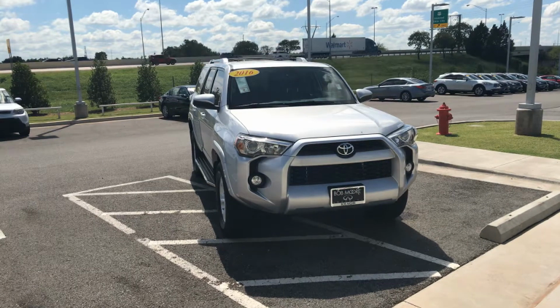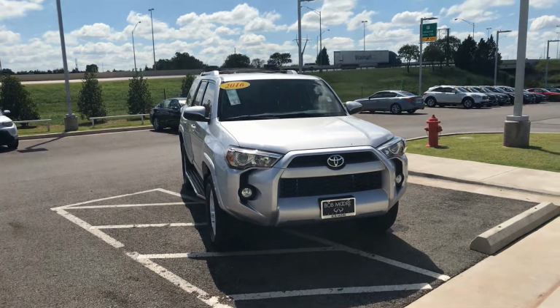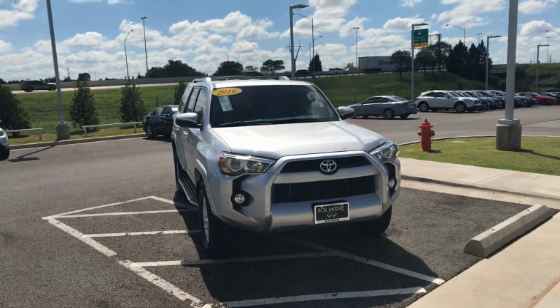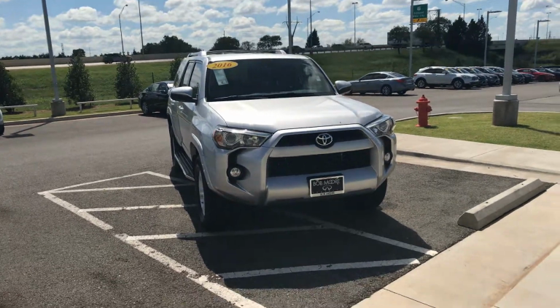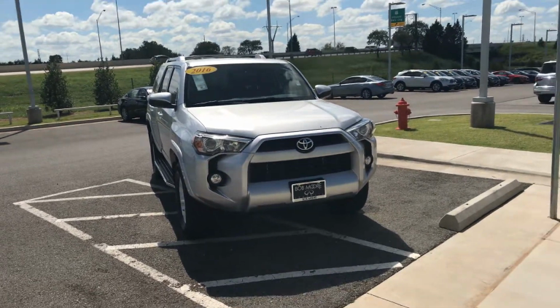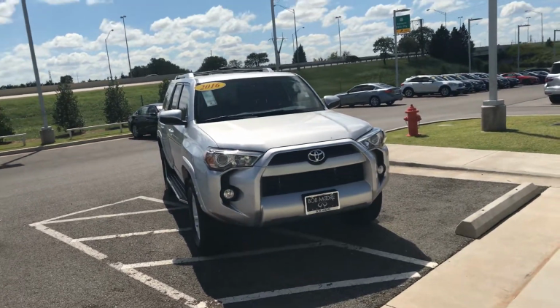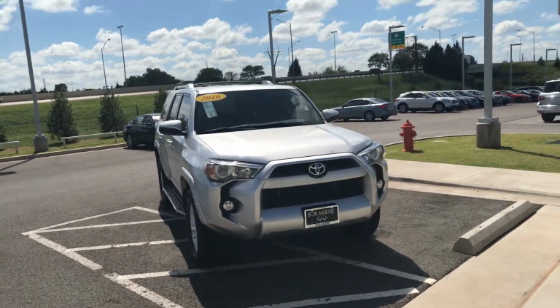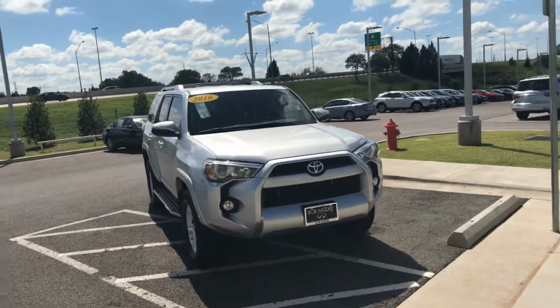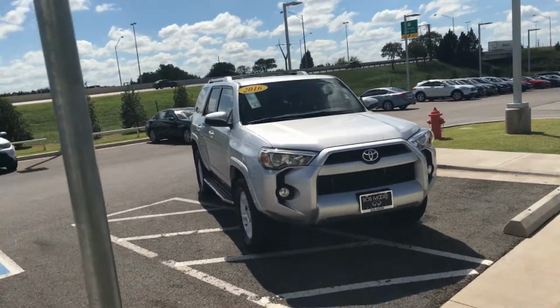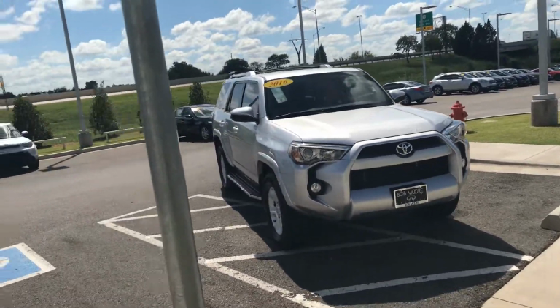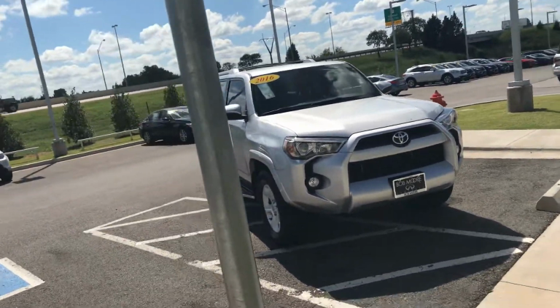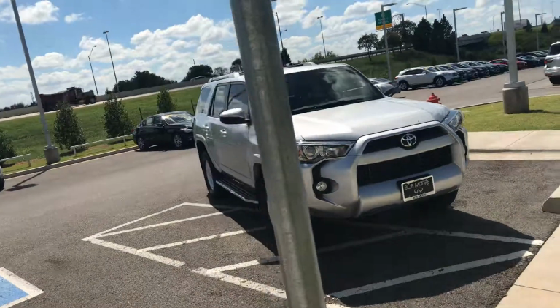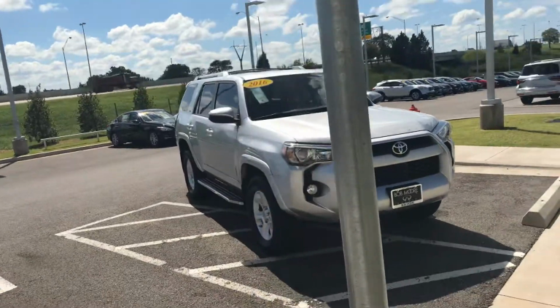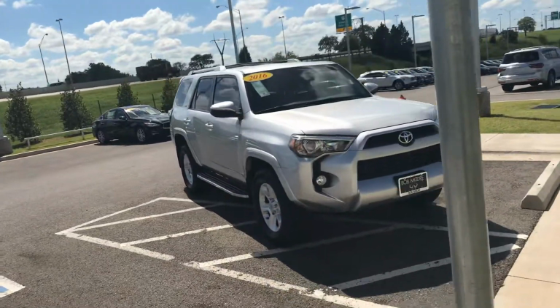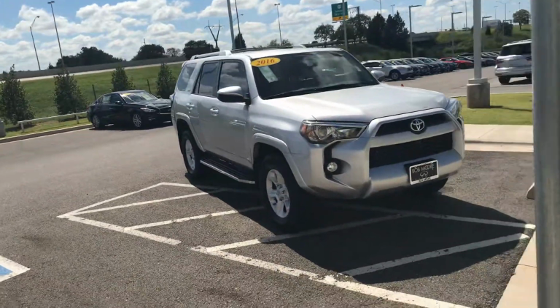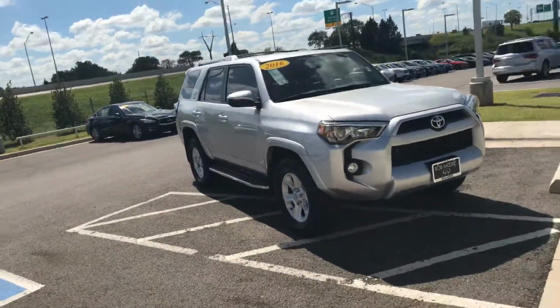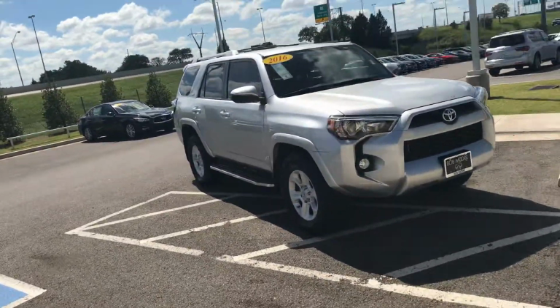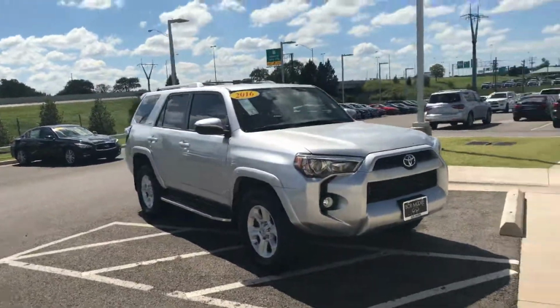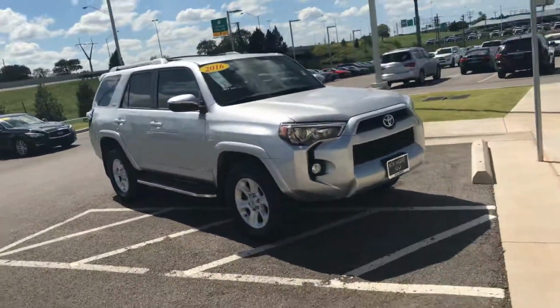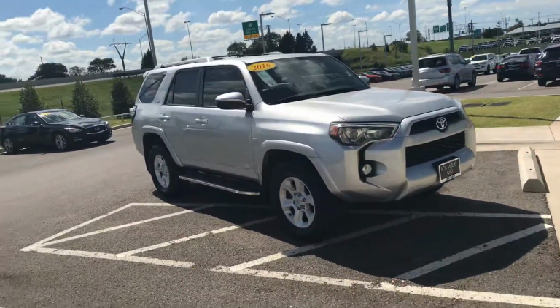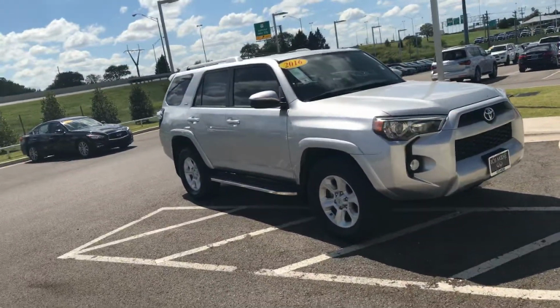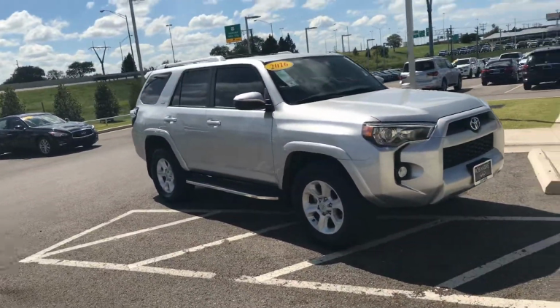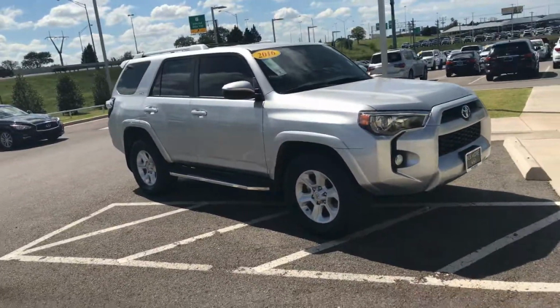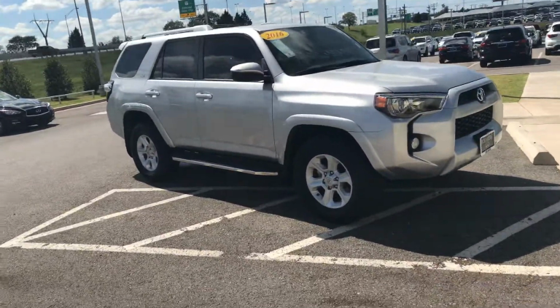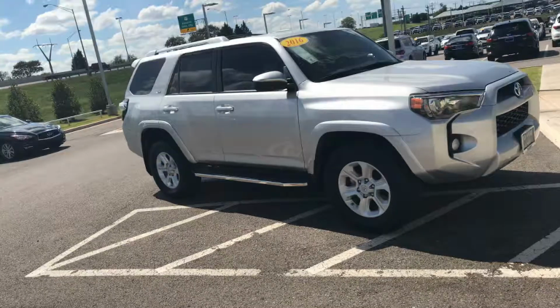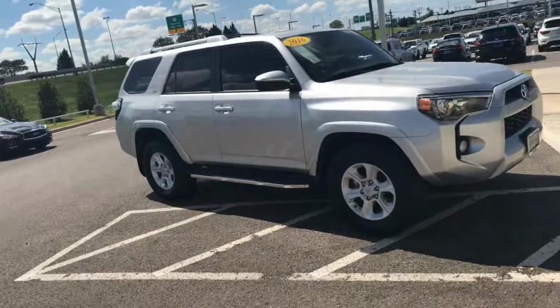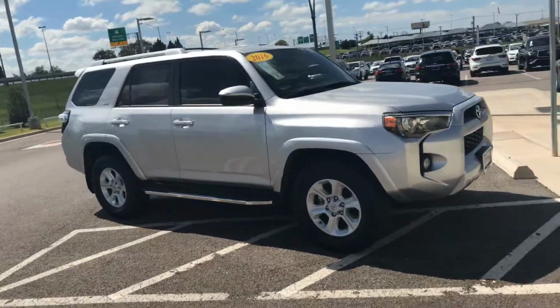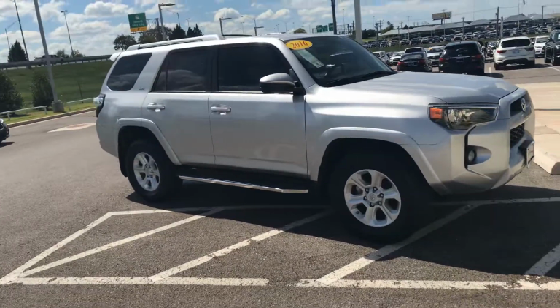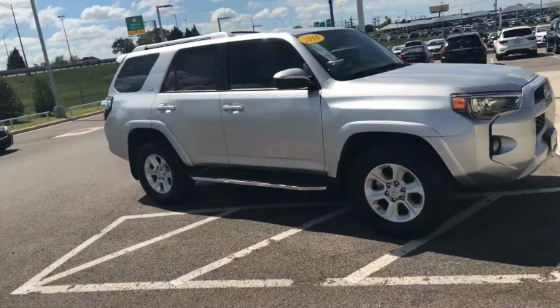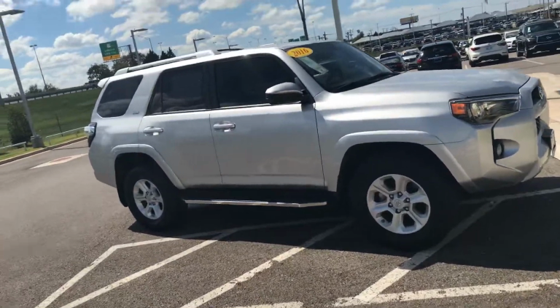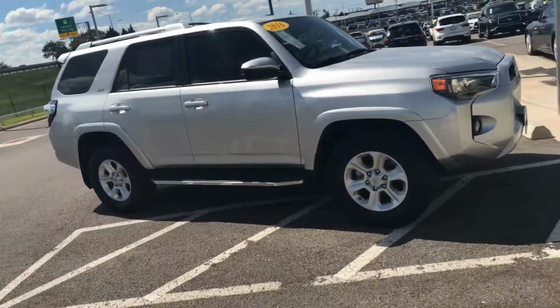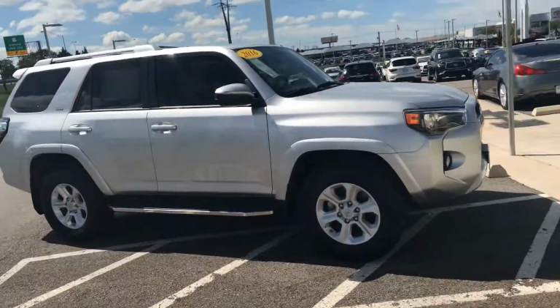How you doing Ashley? My name is AJ from Pokemon Infinity. Here is the 2016 Toyota Ford Hauler that you saw online. We just got it in a couple of days ago. It's very beautiful.